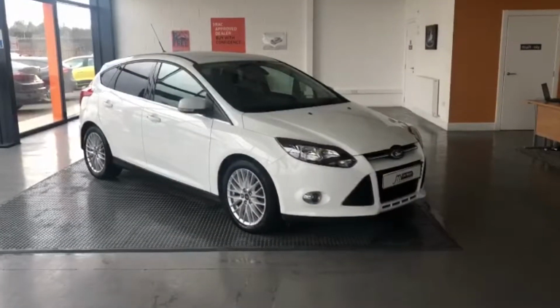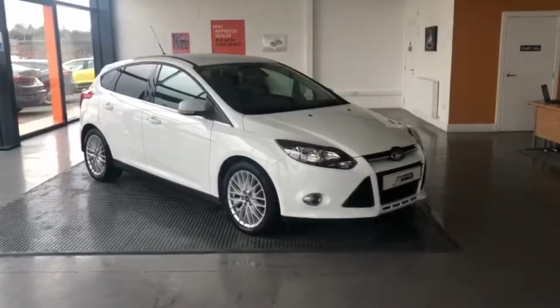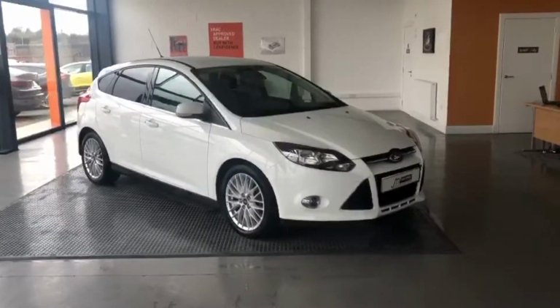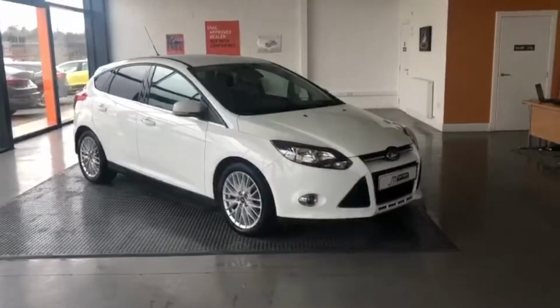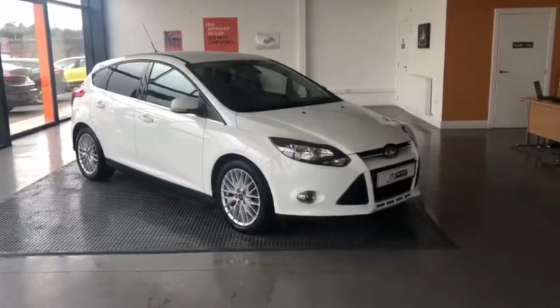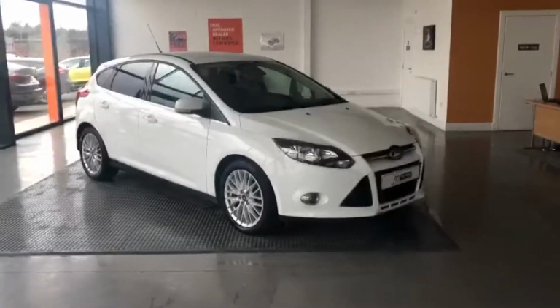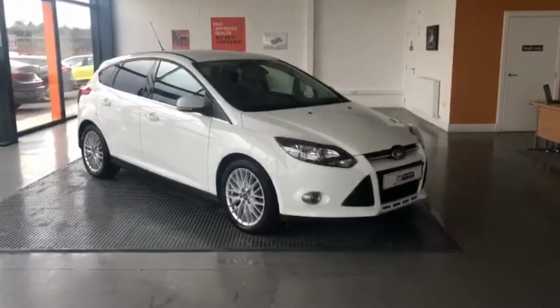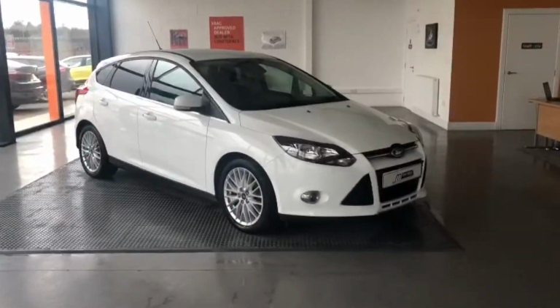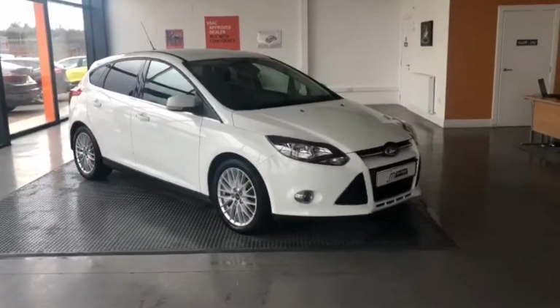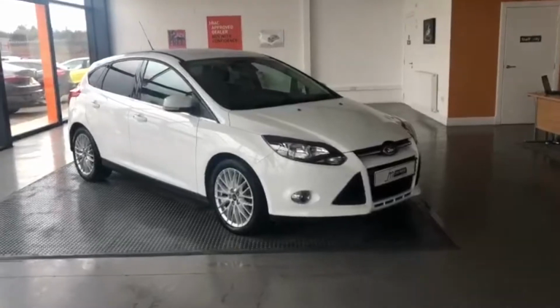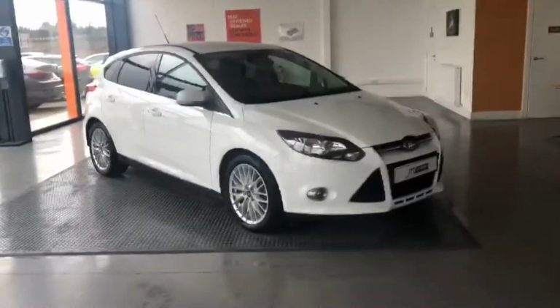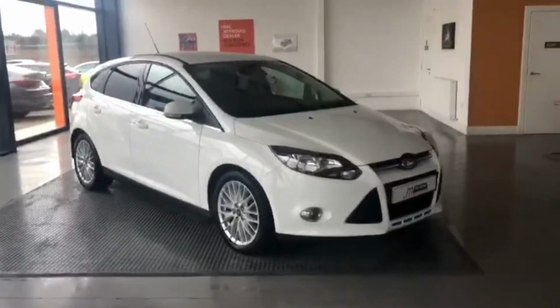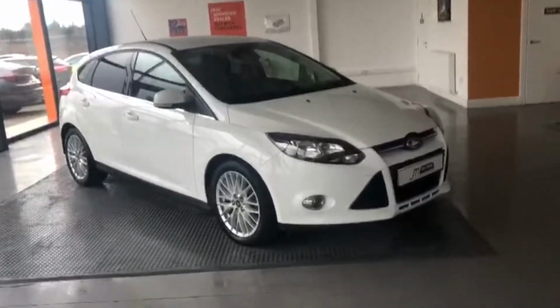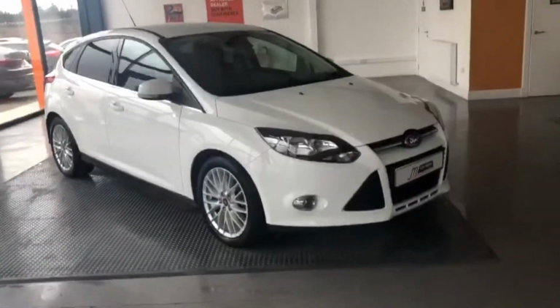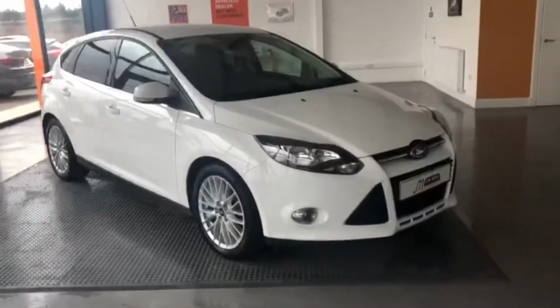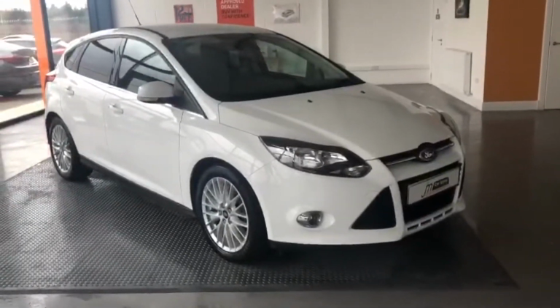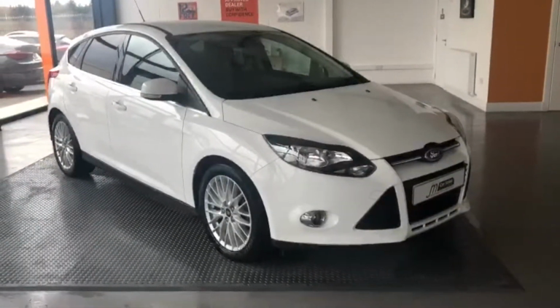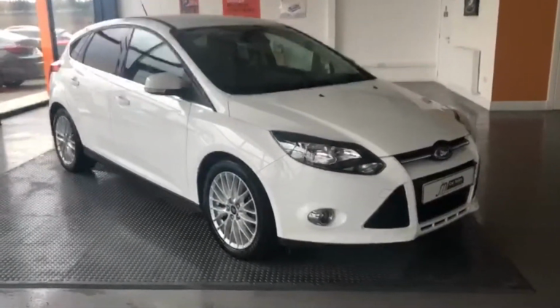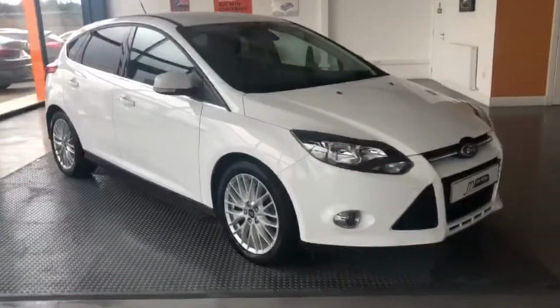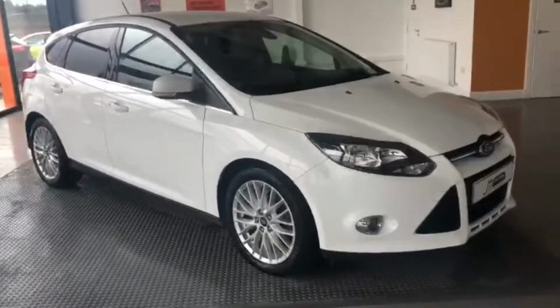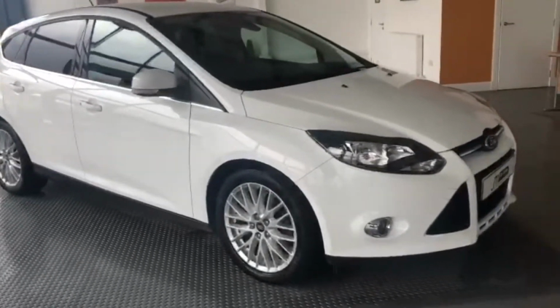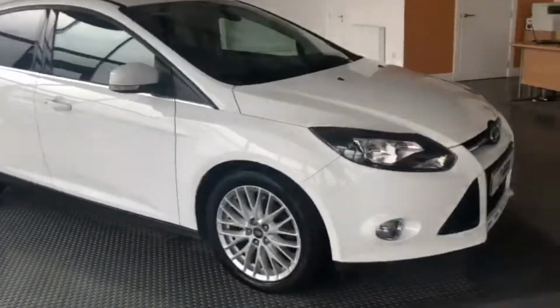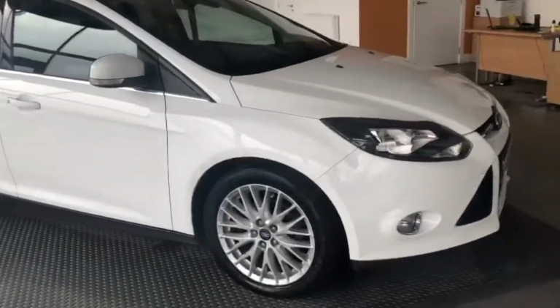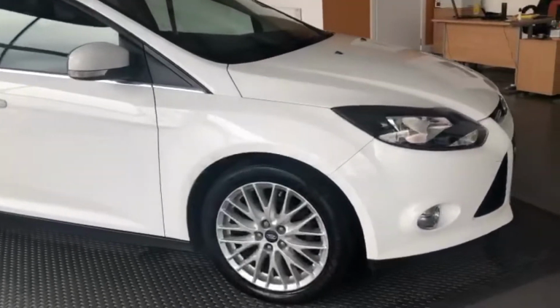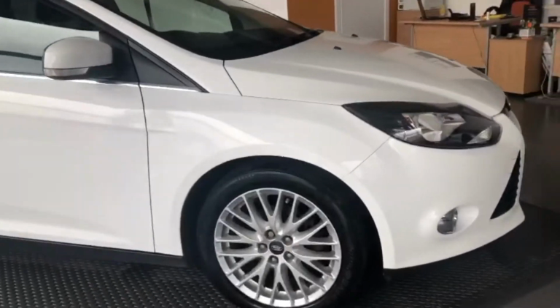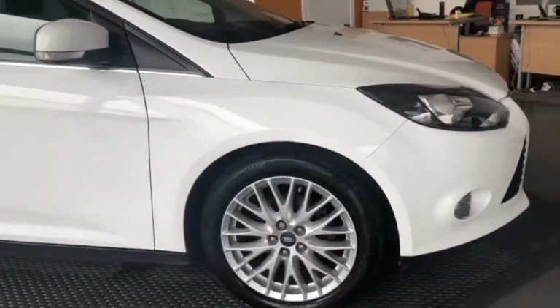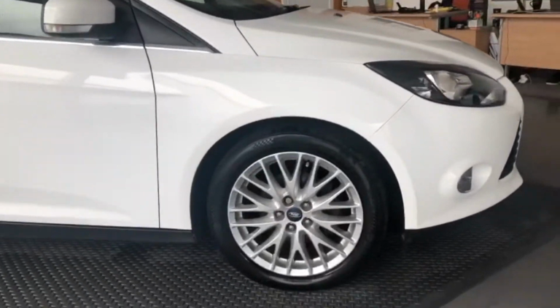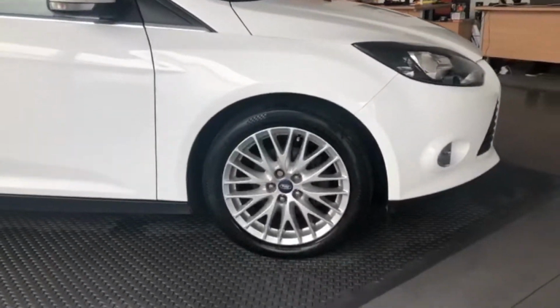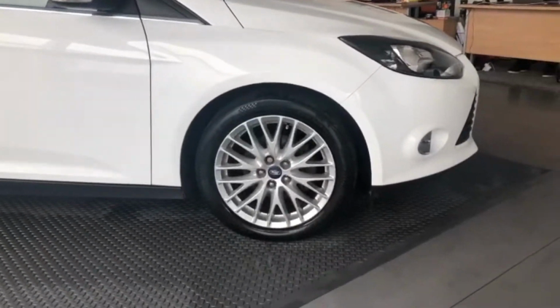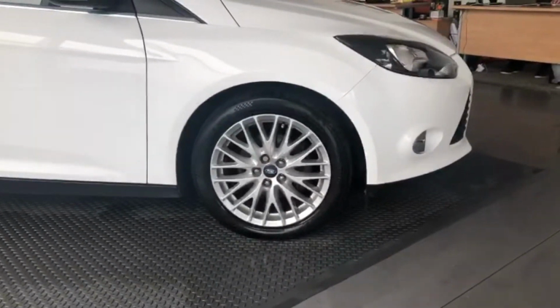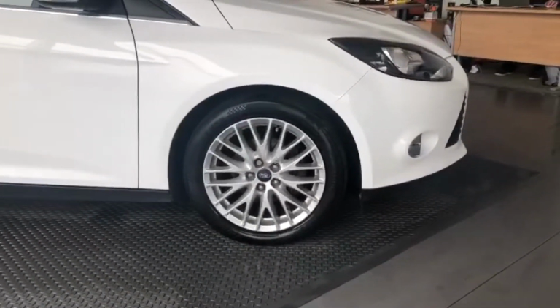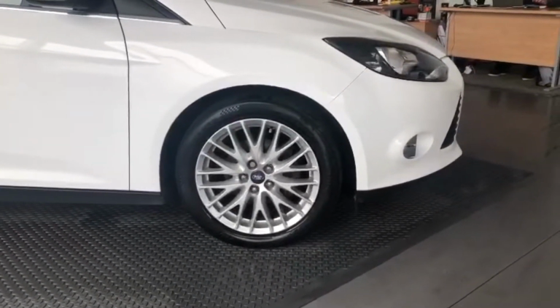Here we have the Ford Focus, it's the 1.0L ZETEC Navigator model, finished in white. Nice alloy wheels which are all in nice condition.